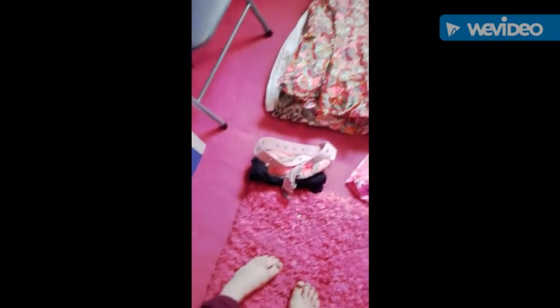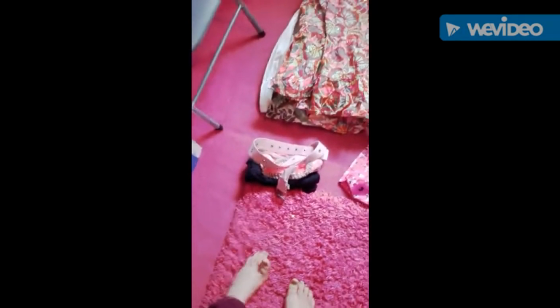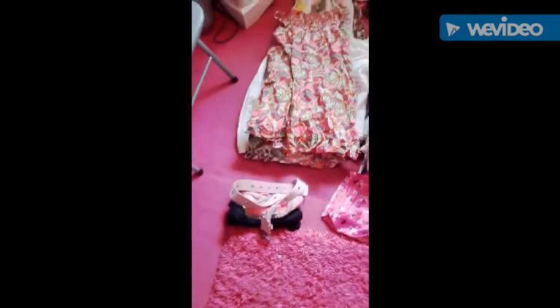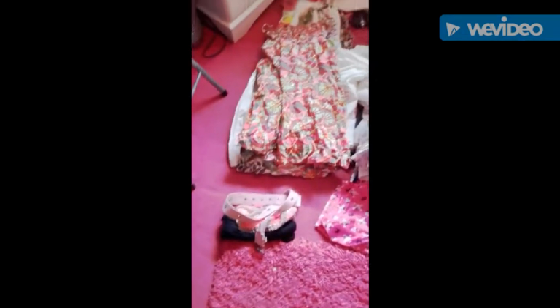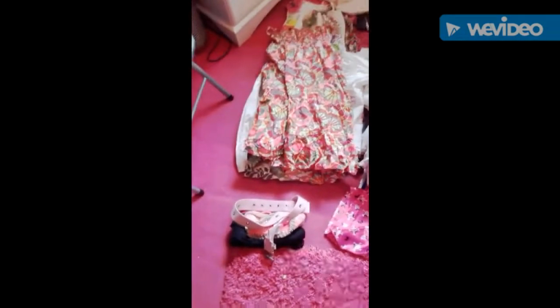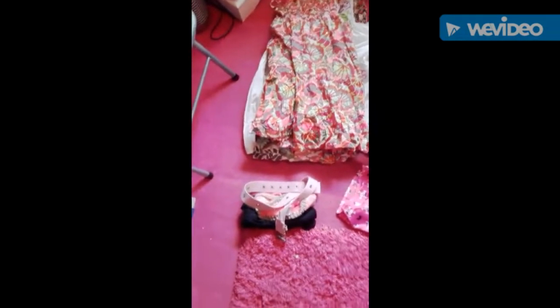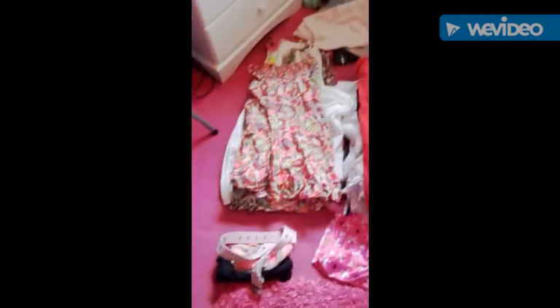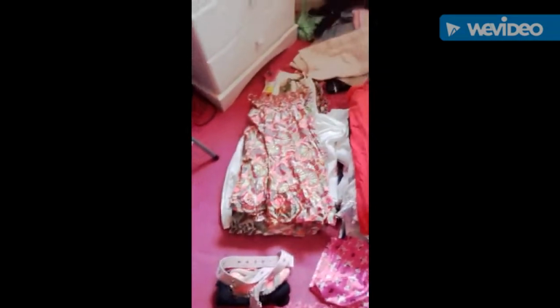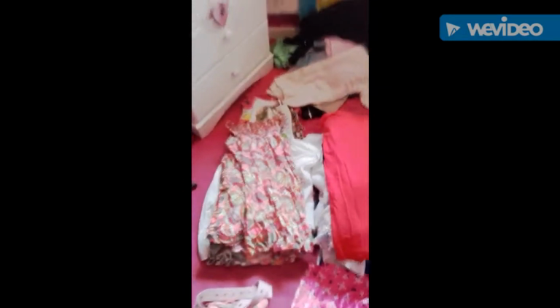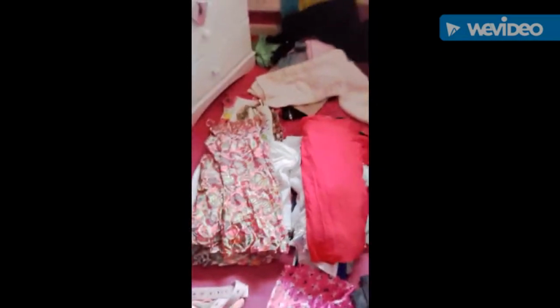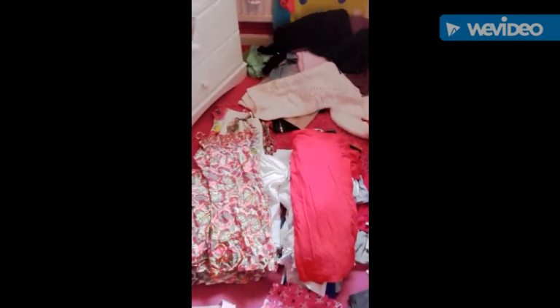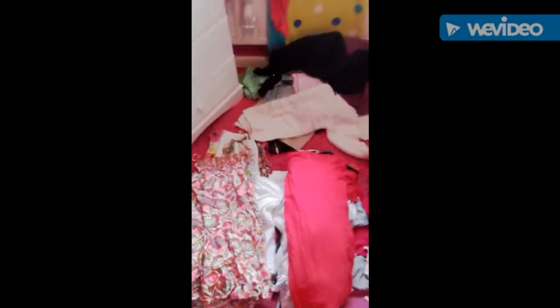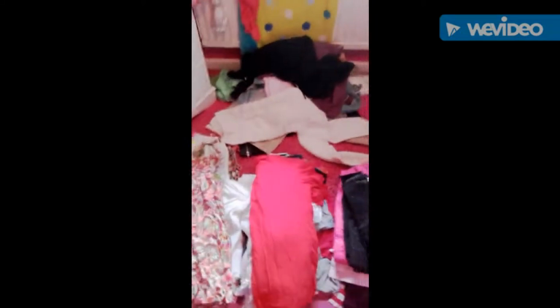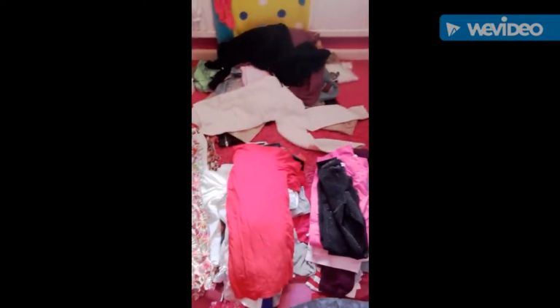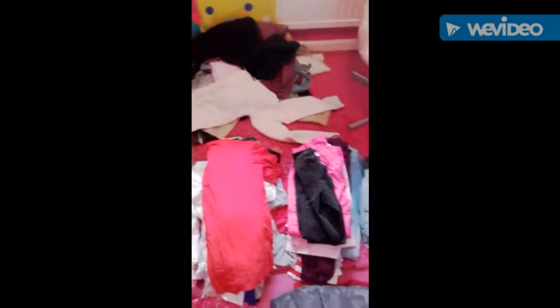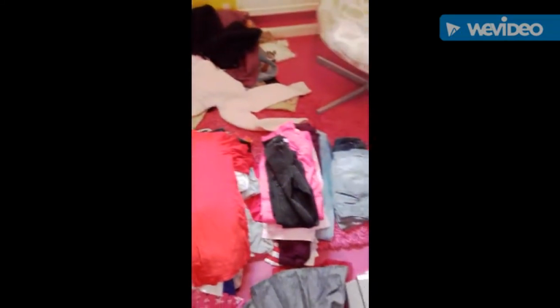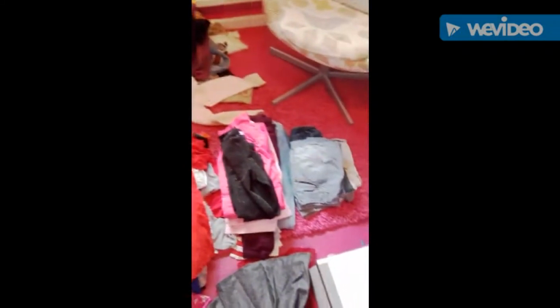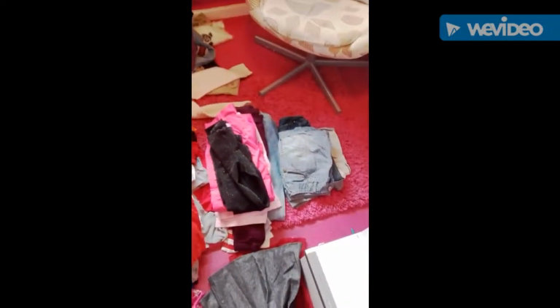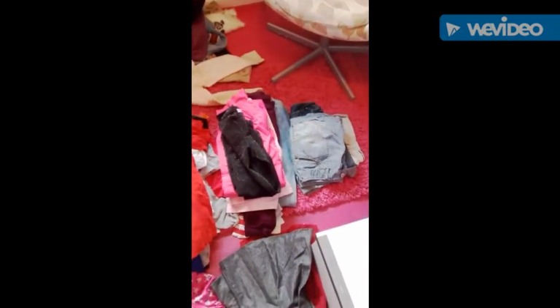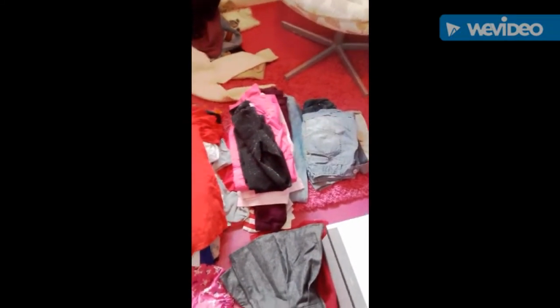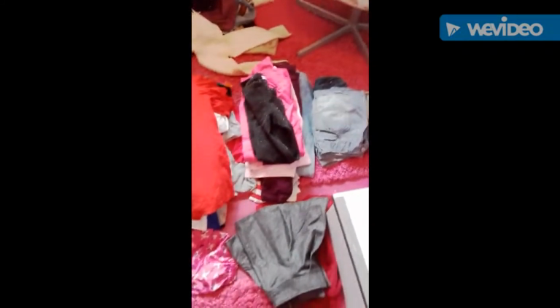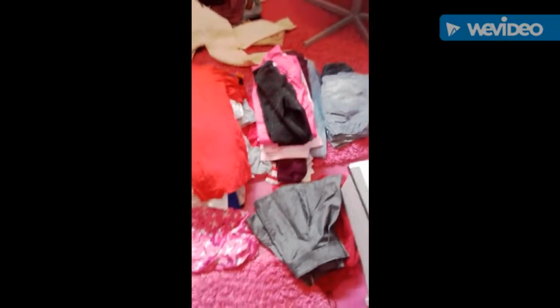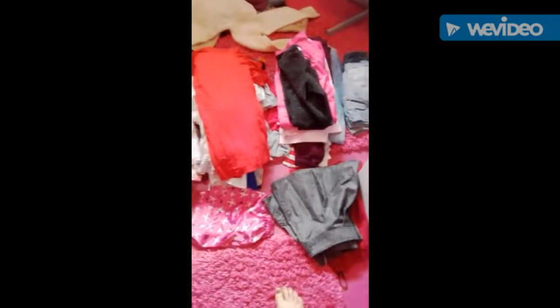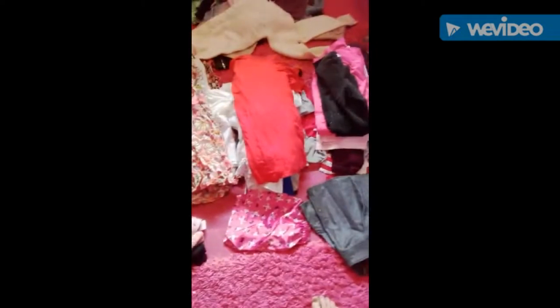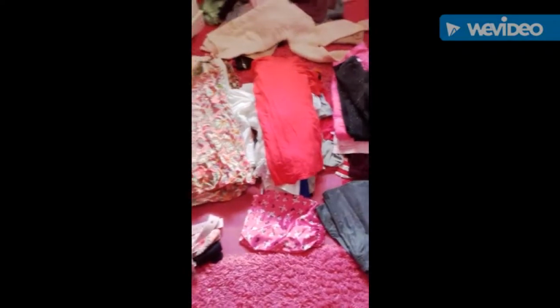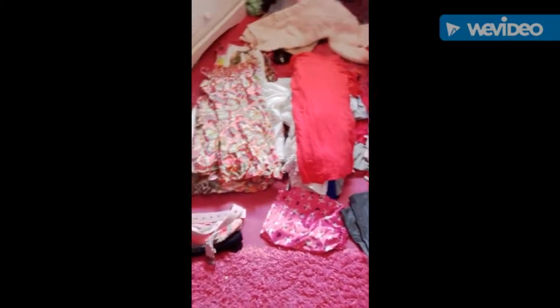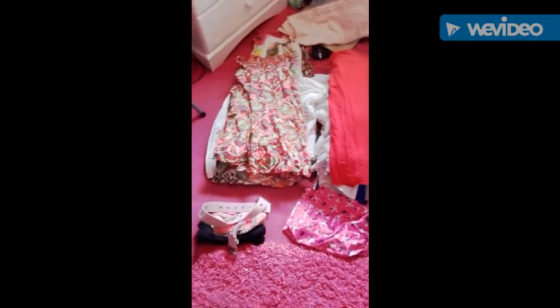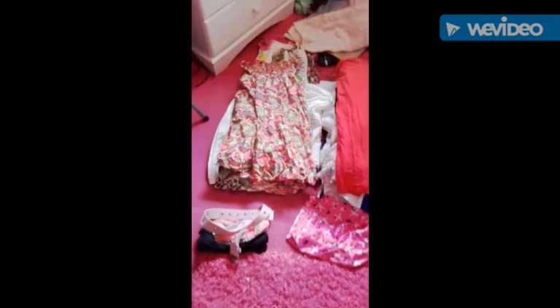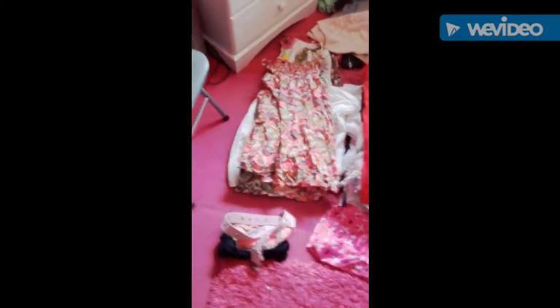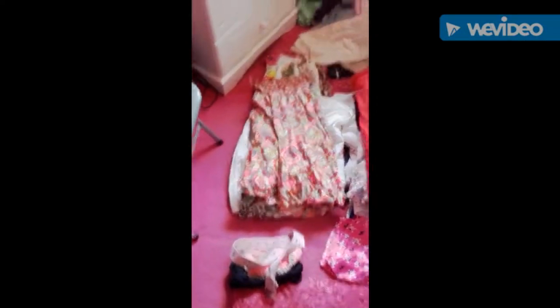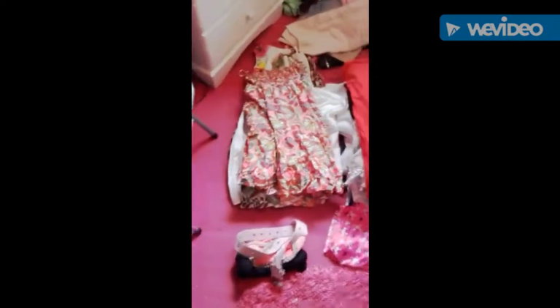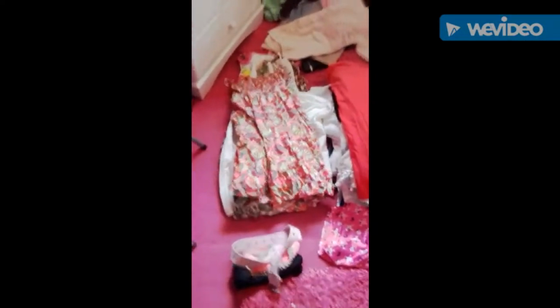Hi guys, welcome back! Today I'm doing a clothes haul, so here are some of the new things I've got to show you. Most of them are new.